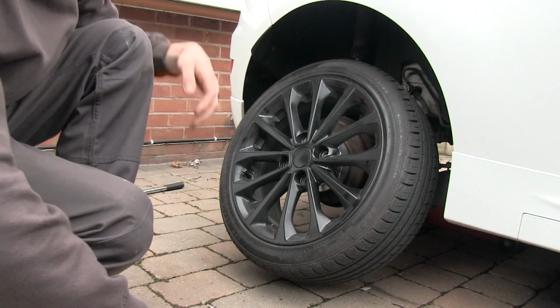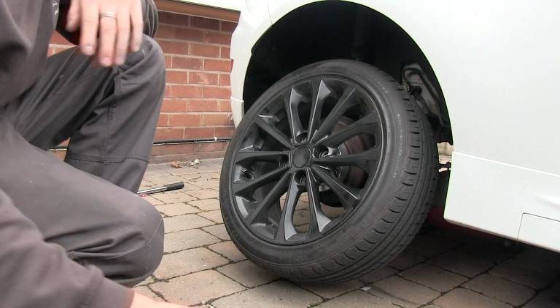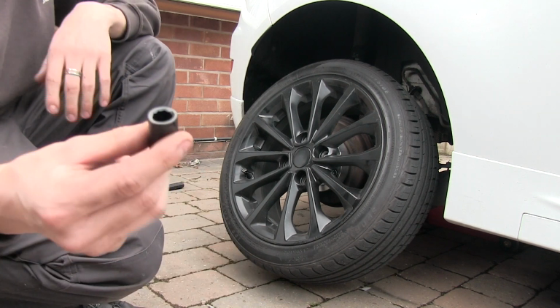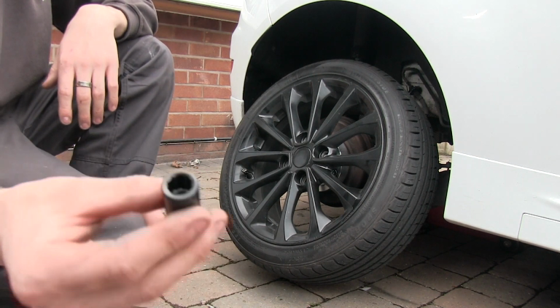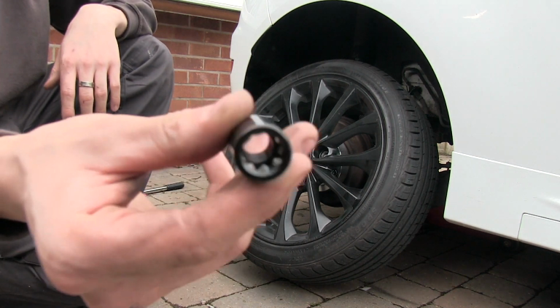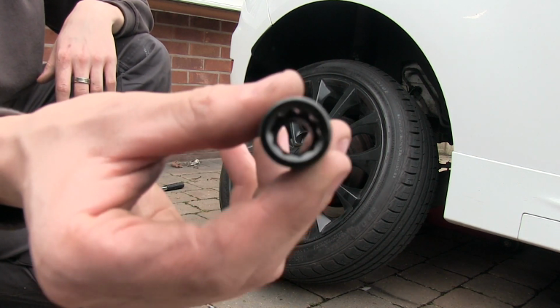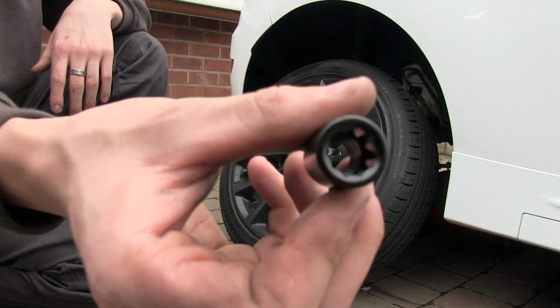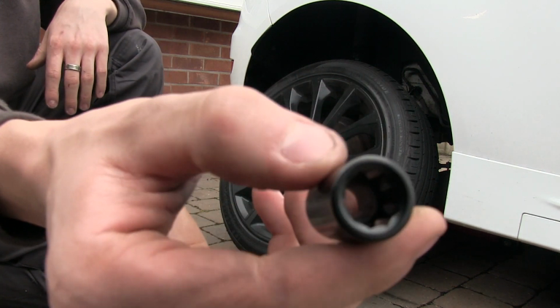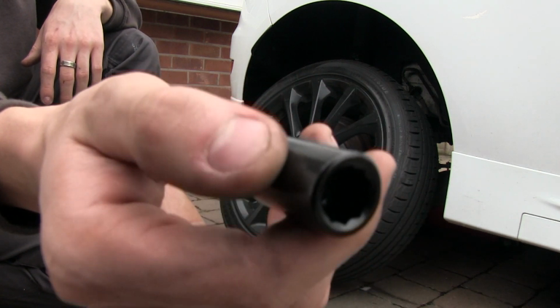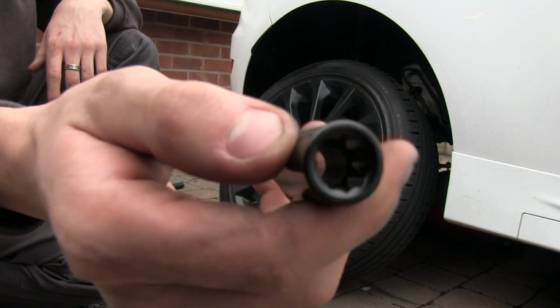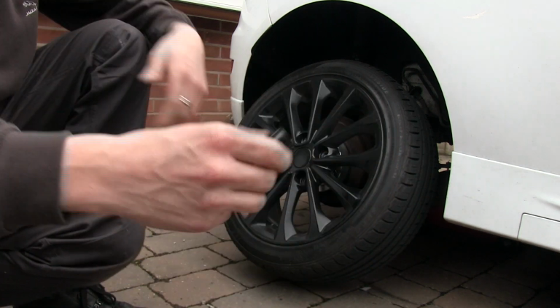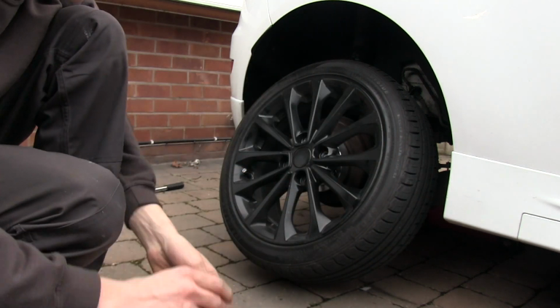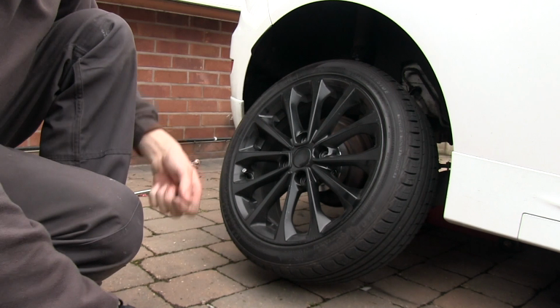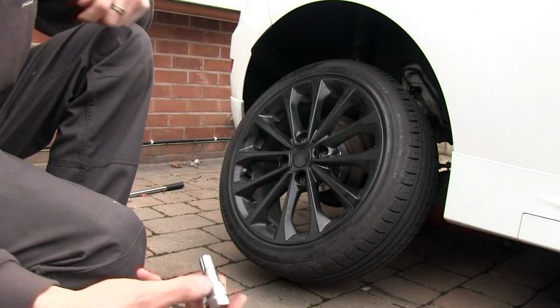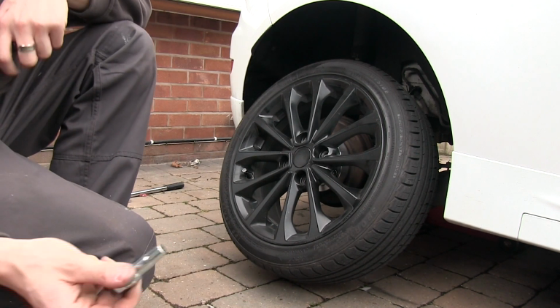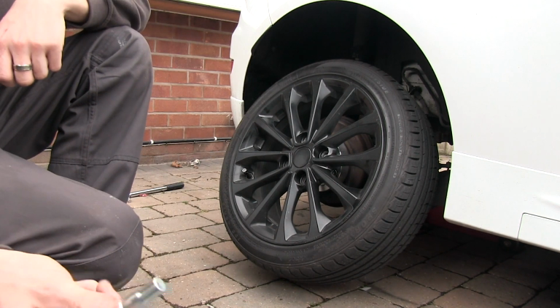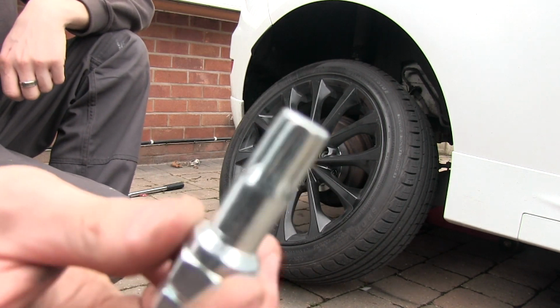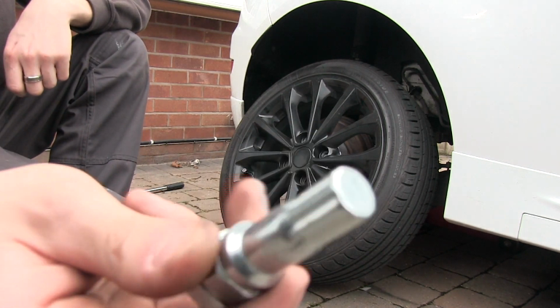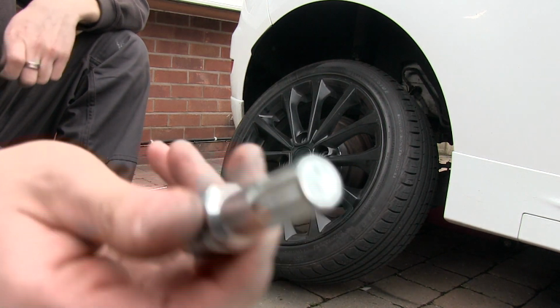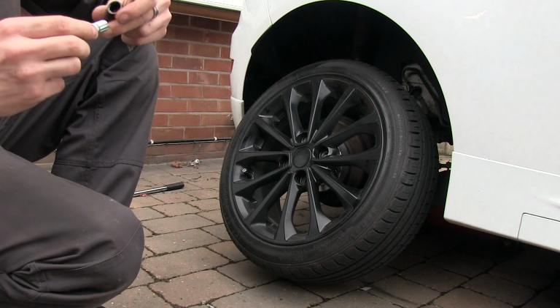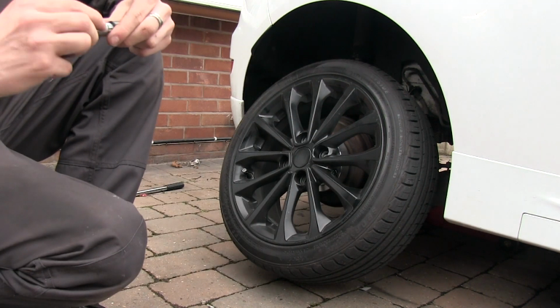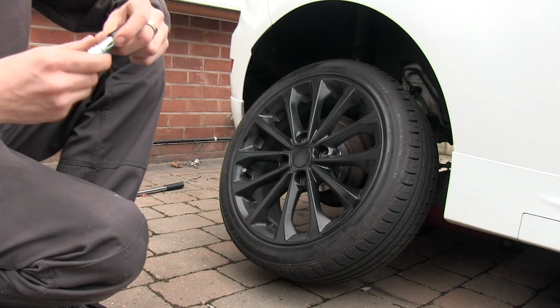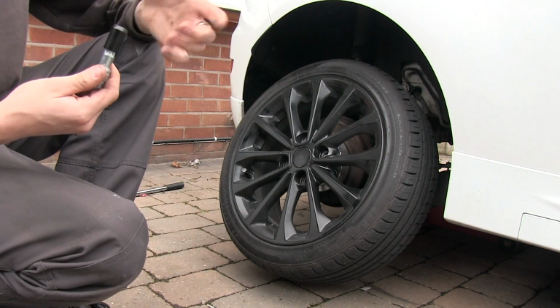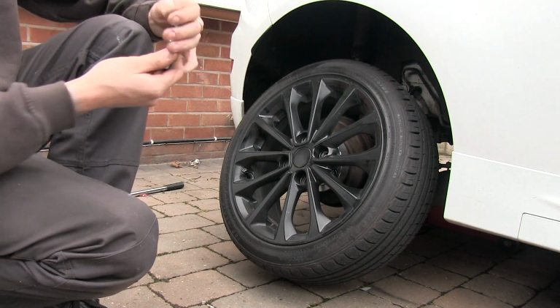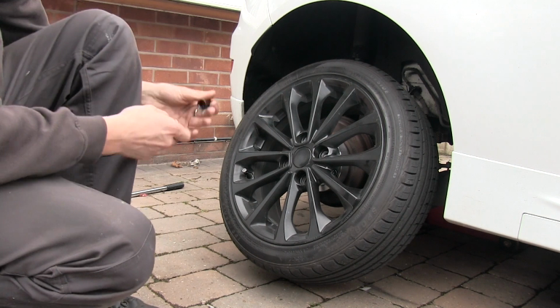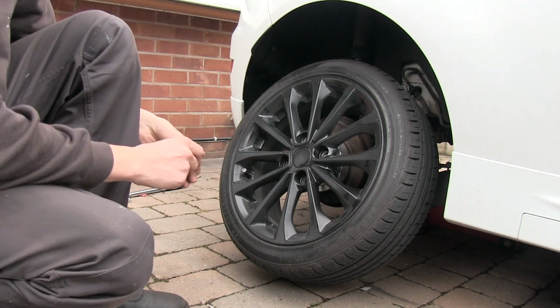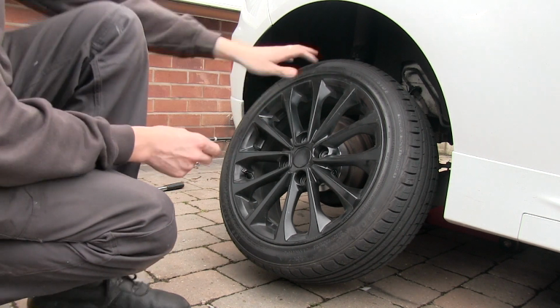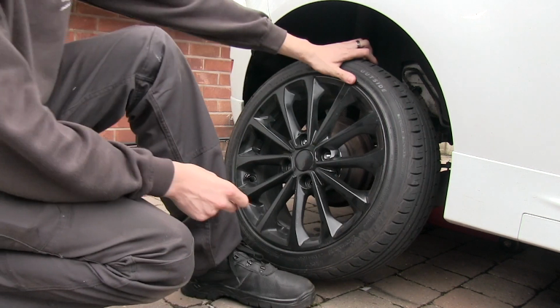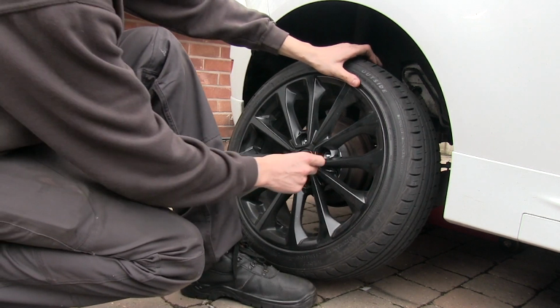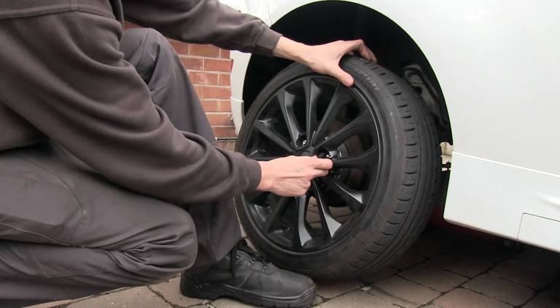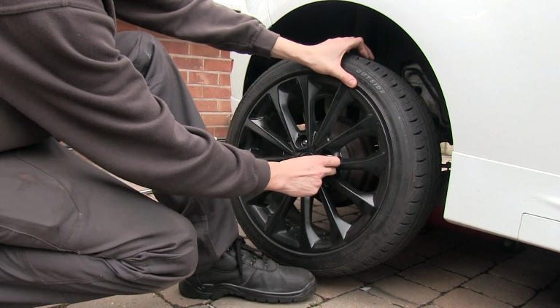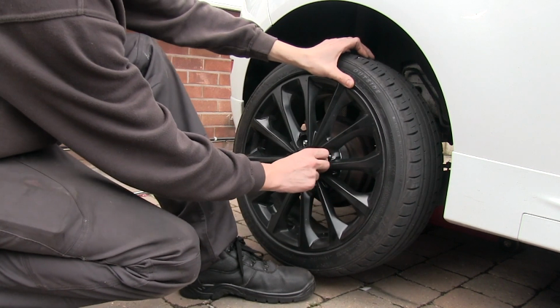I've also bought some new nuts for the wheels — they're called tuner nuts. They go on with that tool, so they're basically all new nuts for your wheels, or locking wheel nuts, so you don't have any worries about people robbing your alloys.